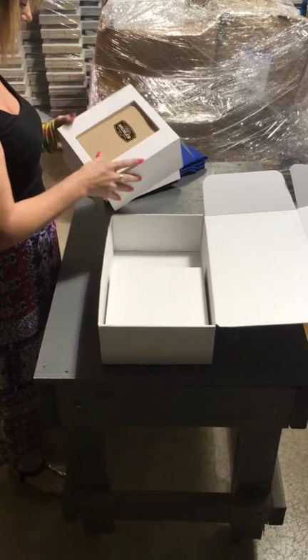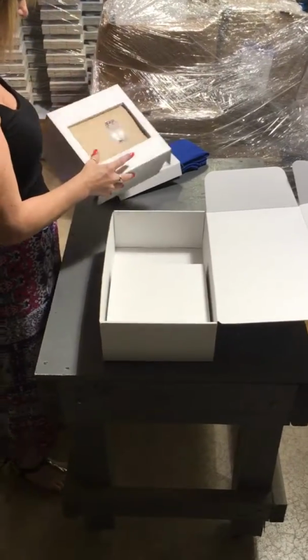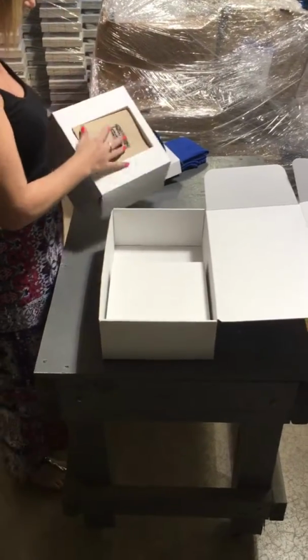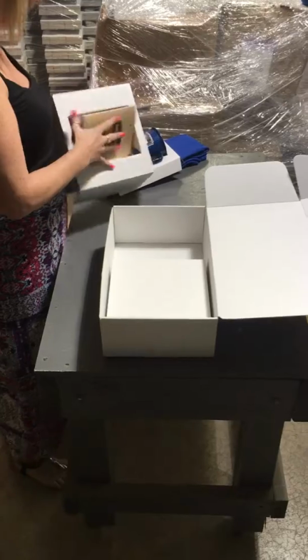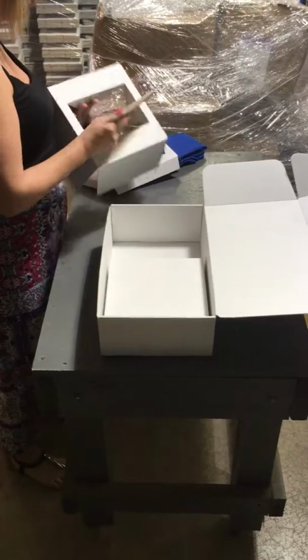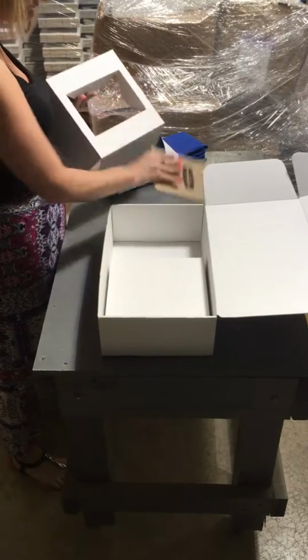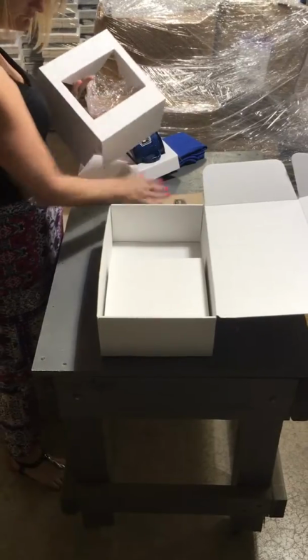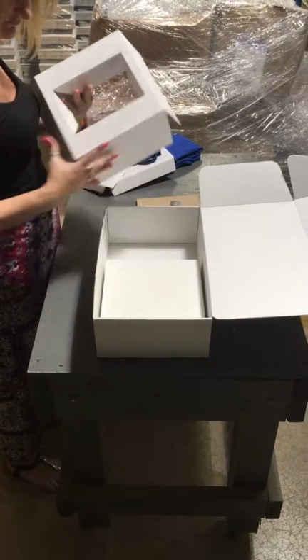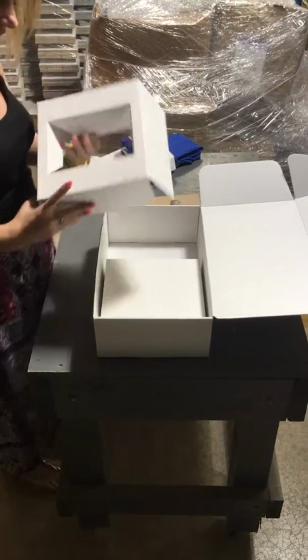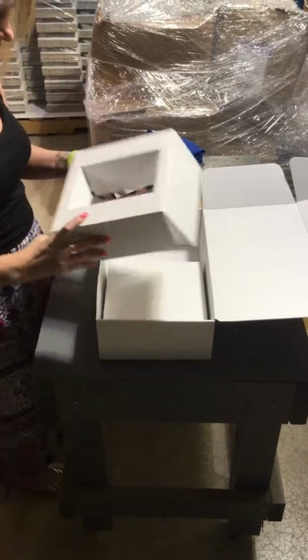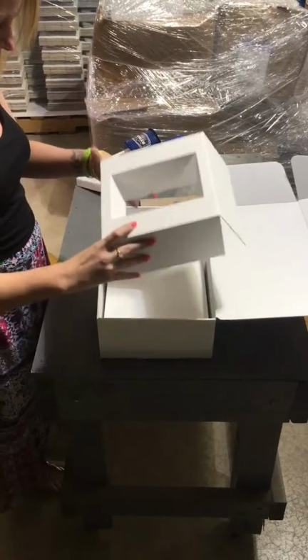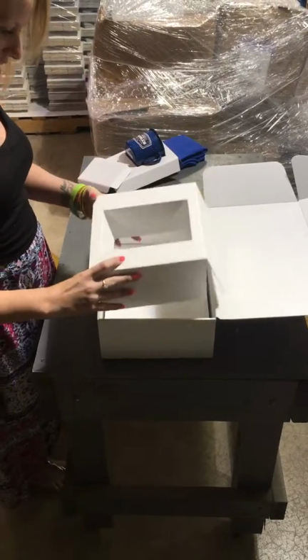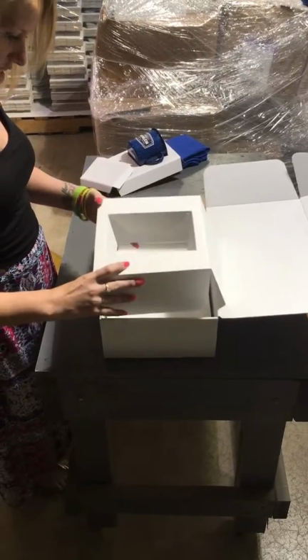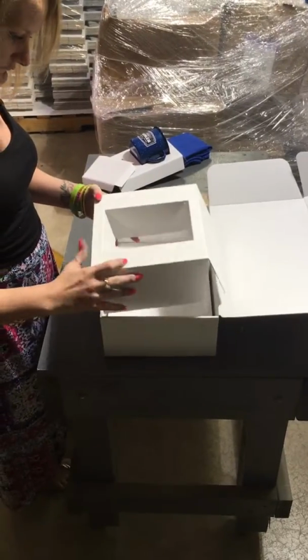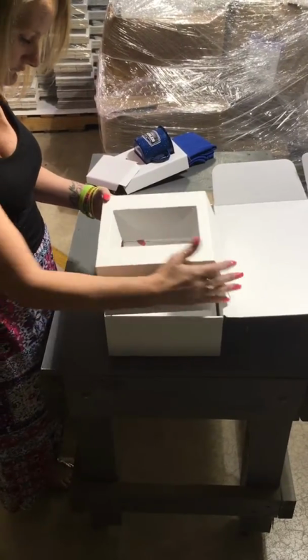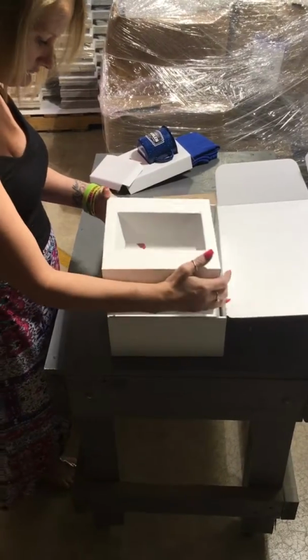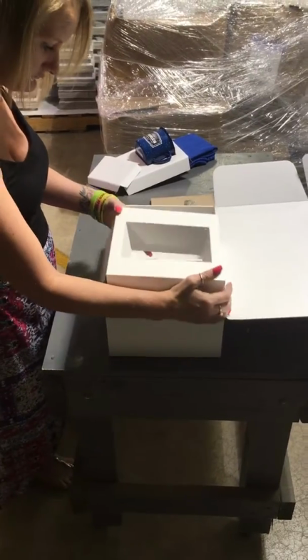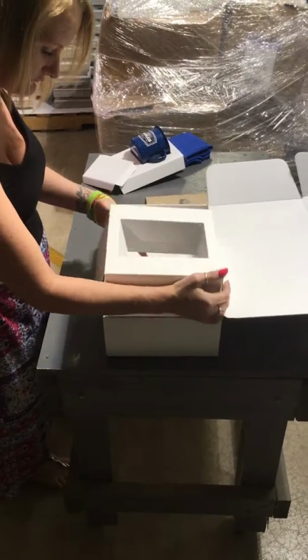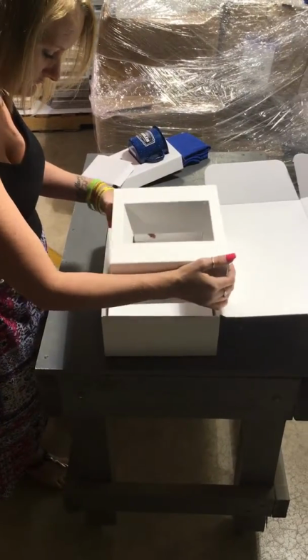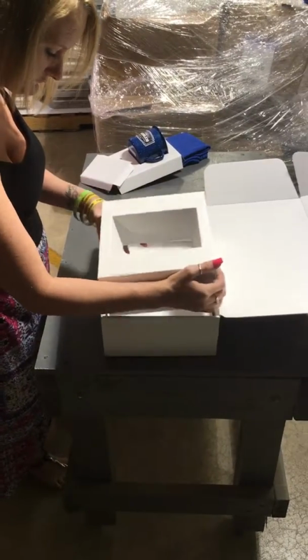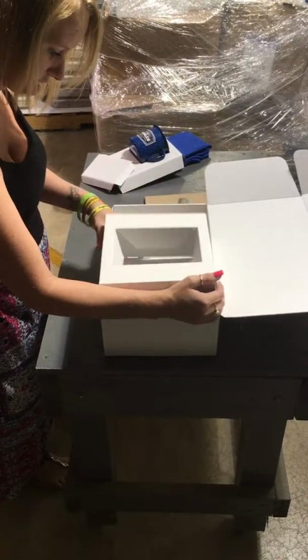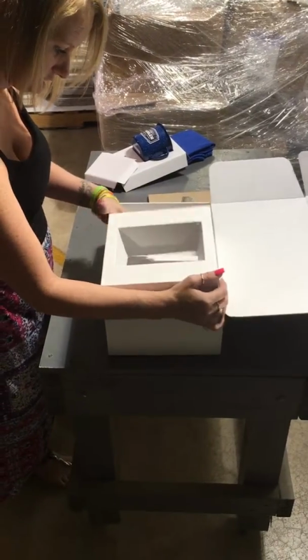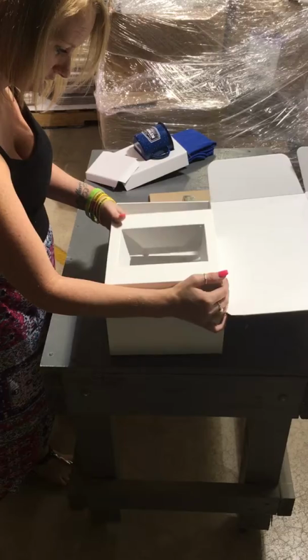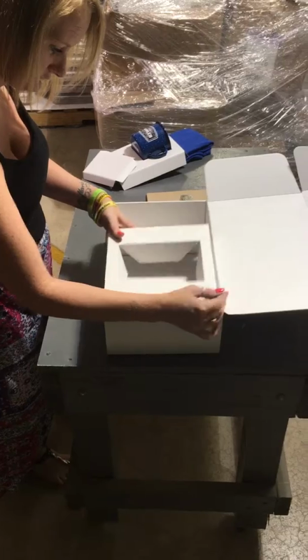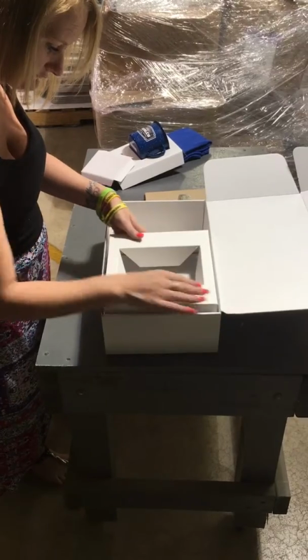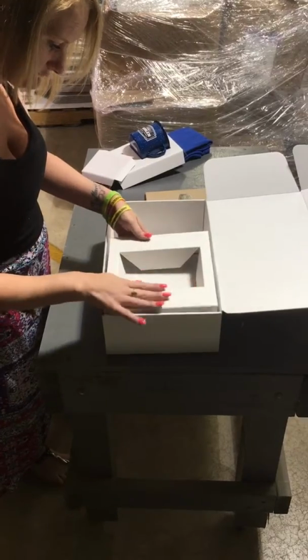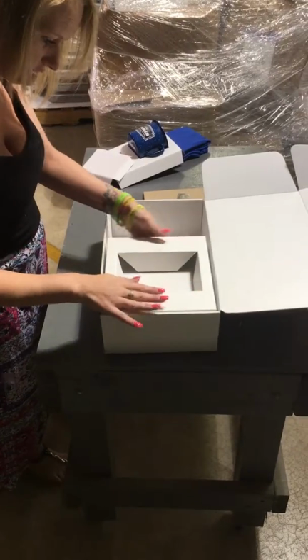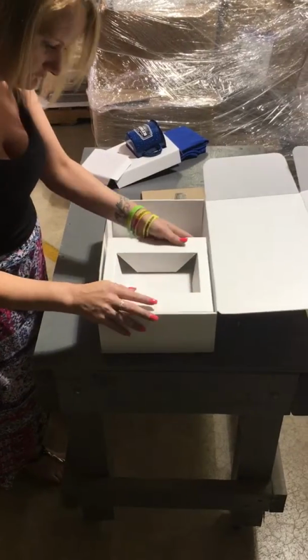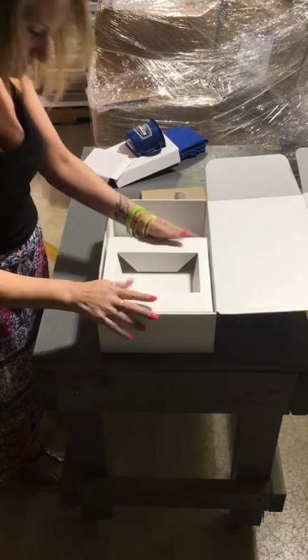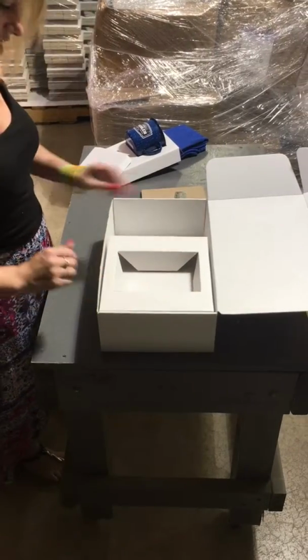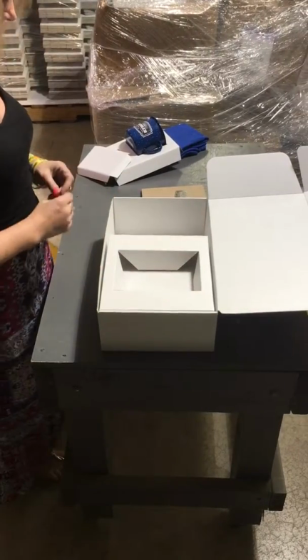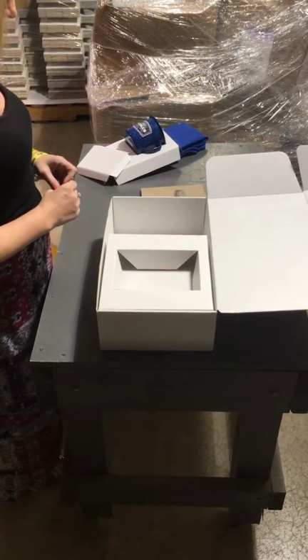The next tray would go above that, again with the panels folding down. It would fit nicely in over that tray.